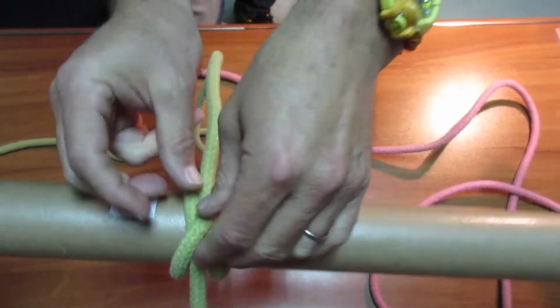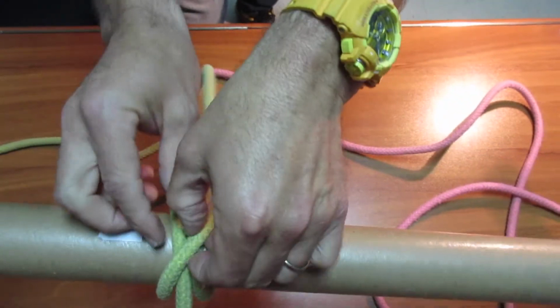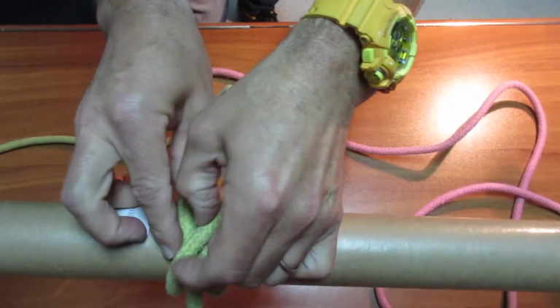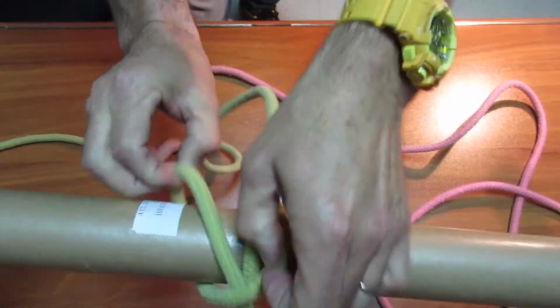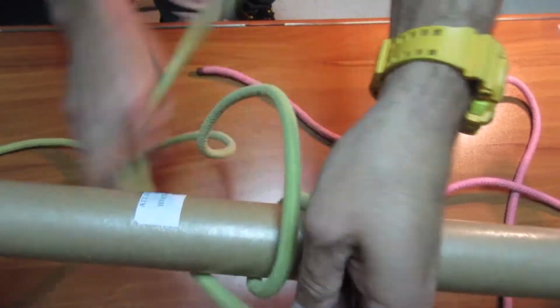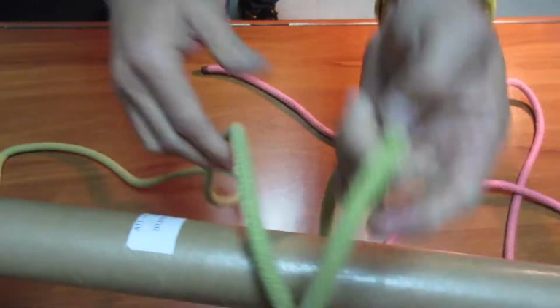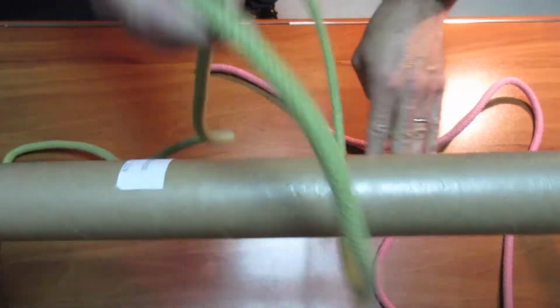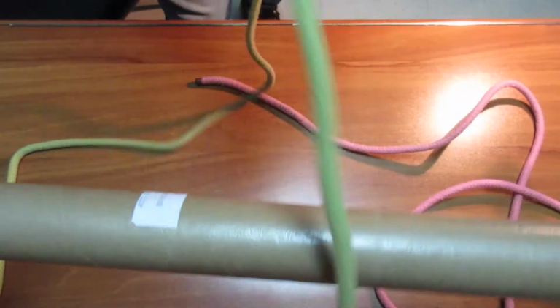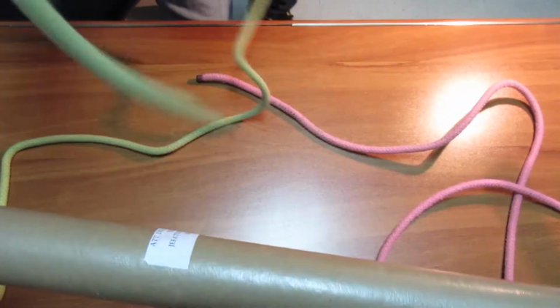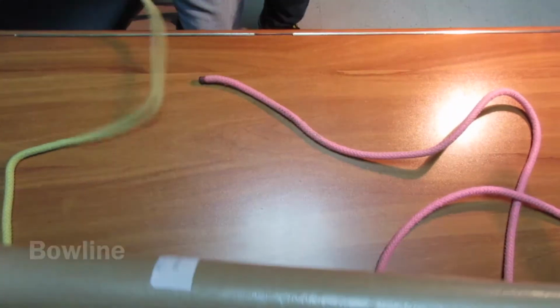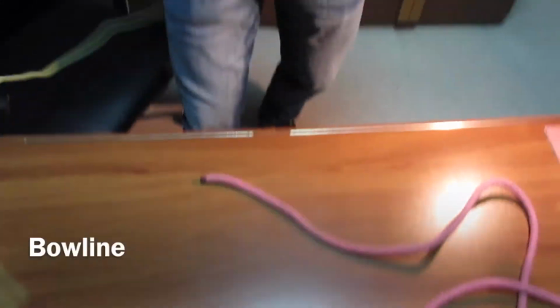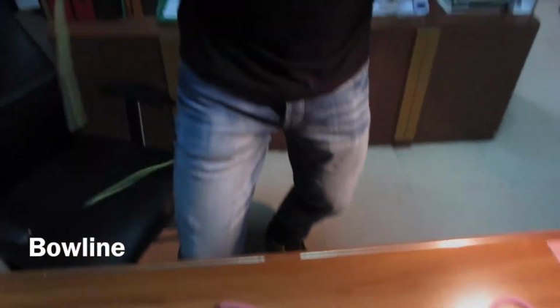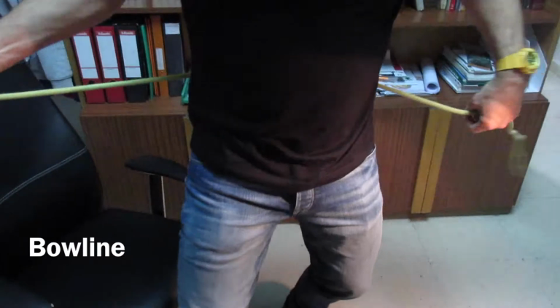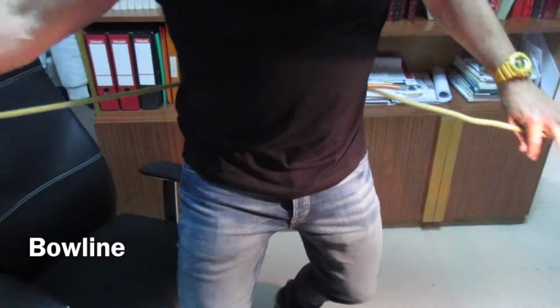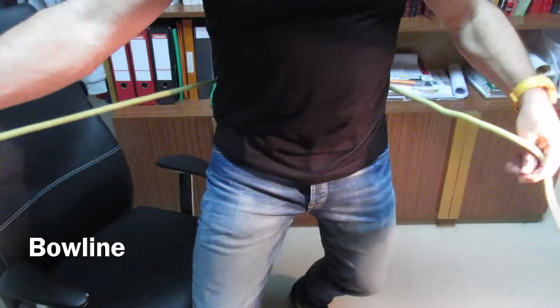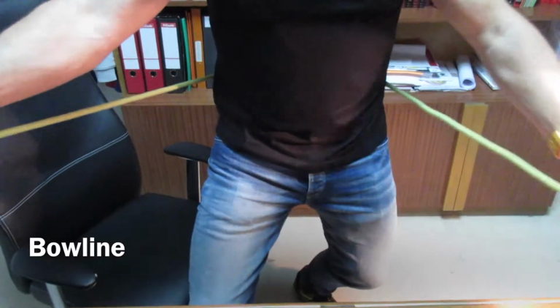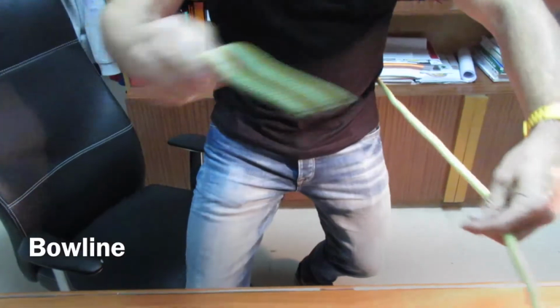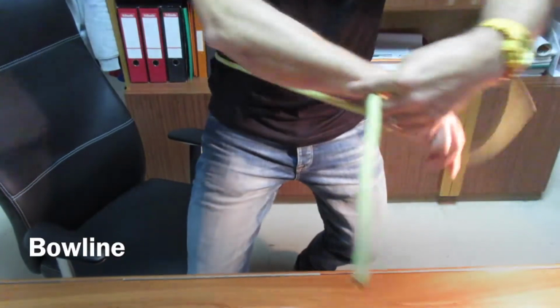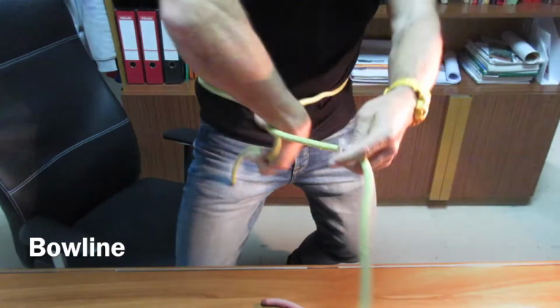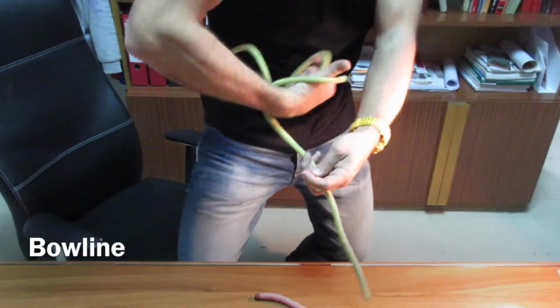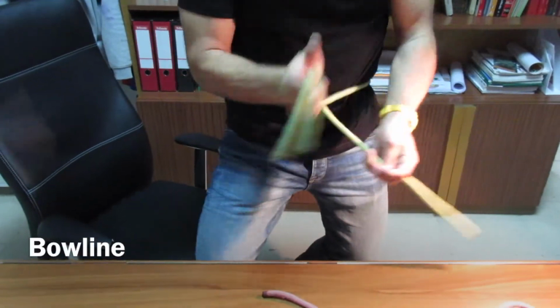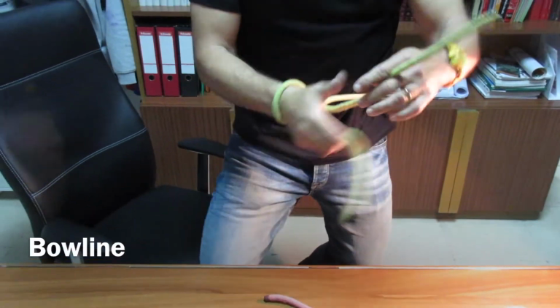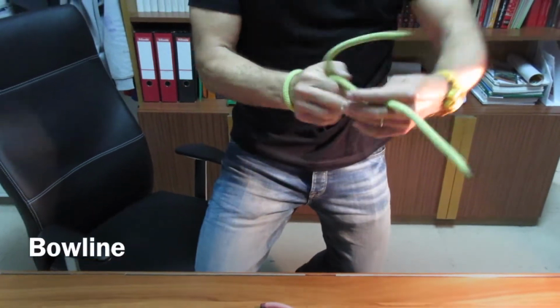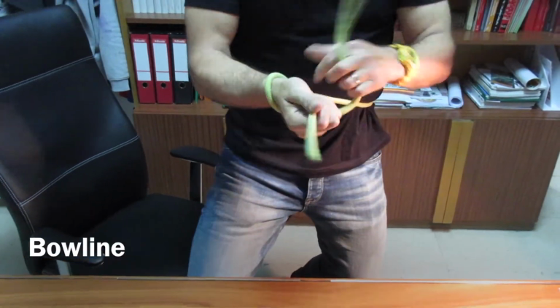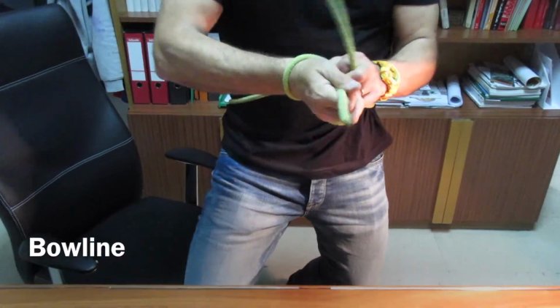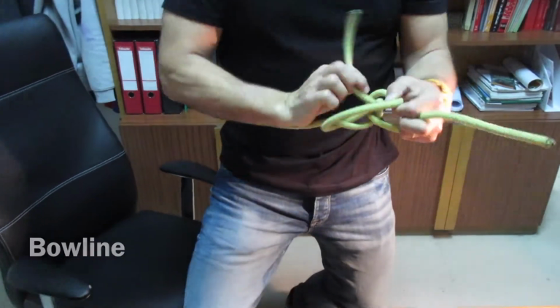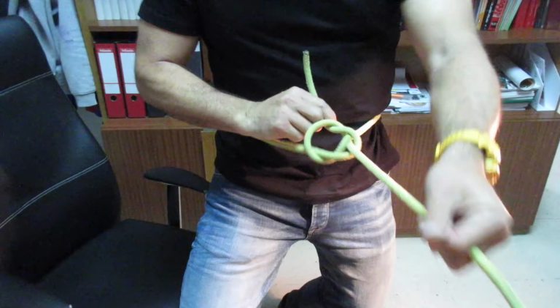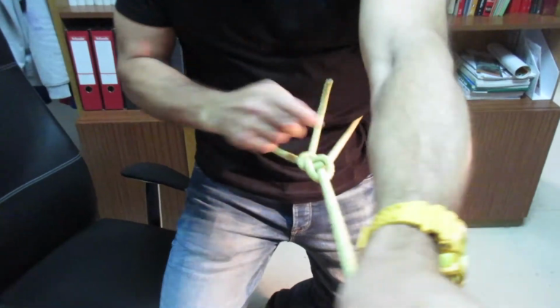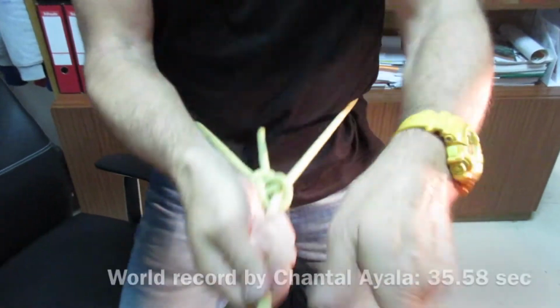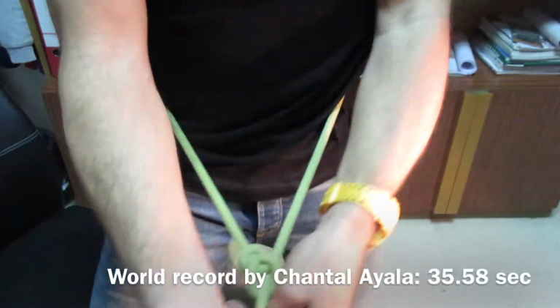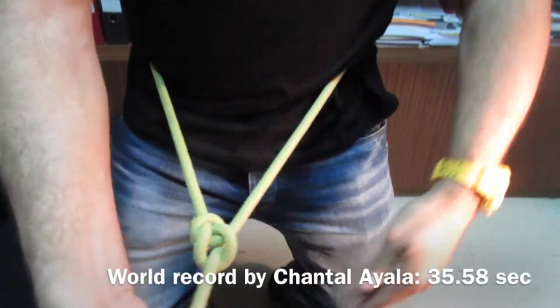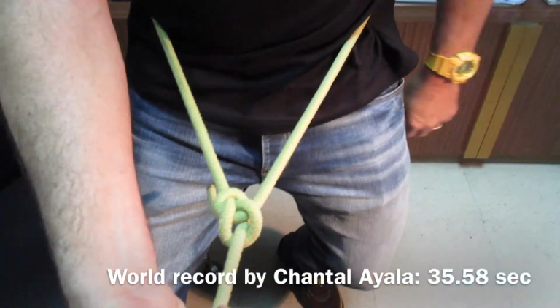And then last but not least, the bowline. This way — the dragon goes south, goes to the lake. And this is it.